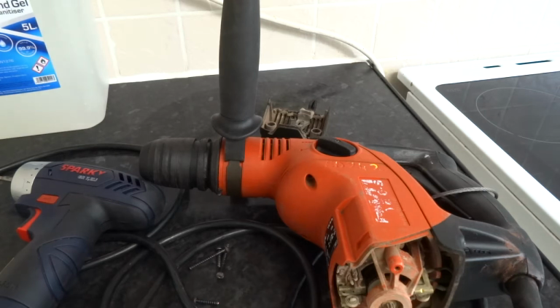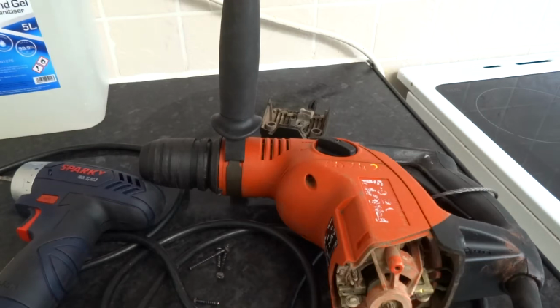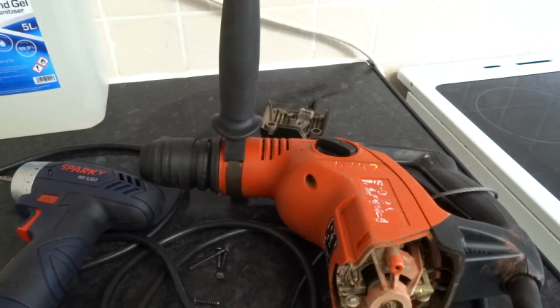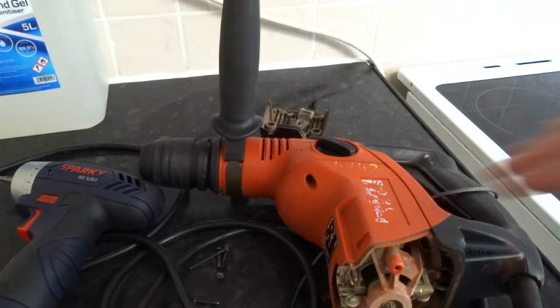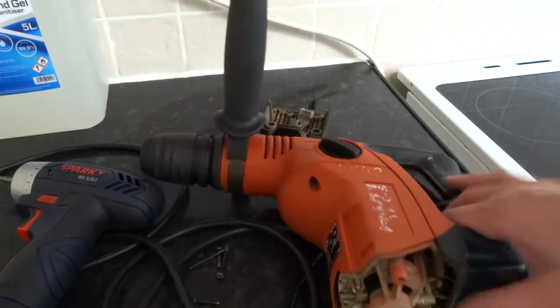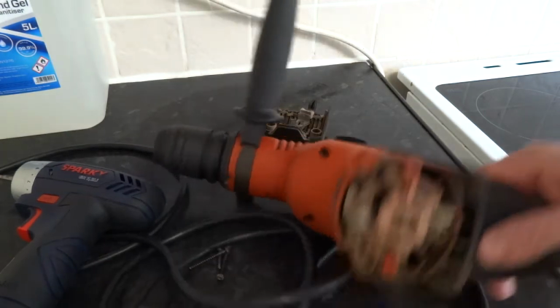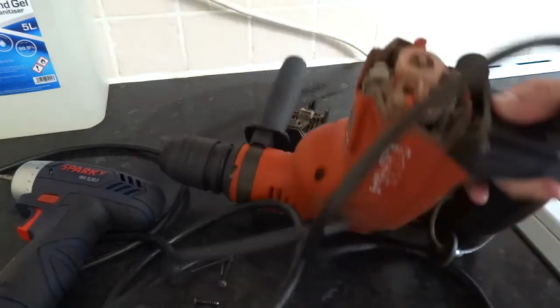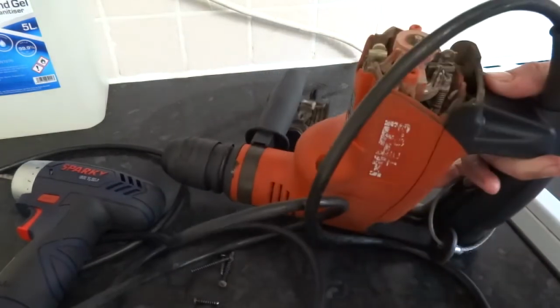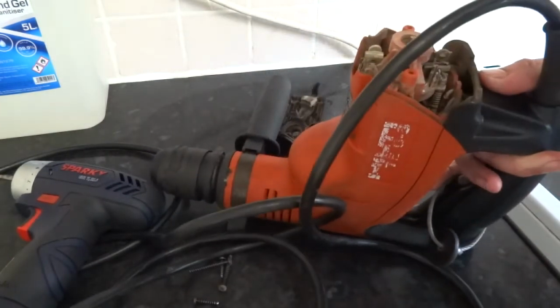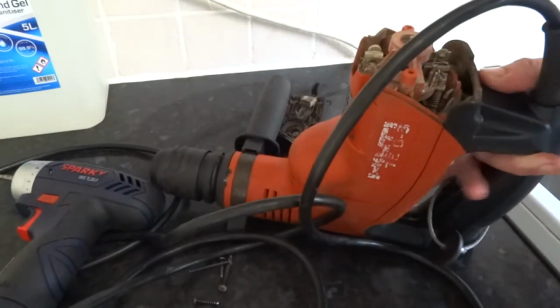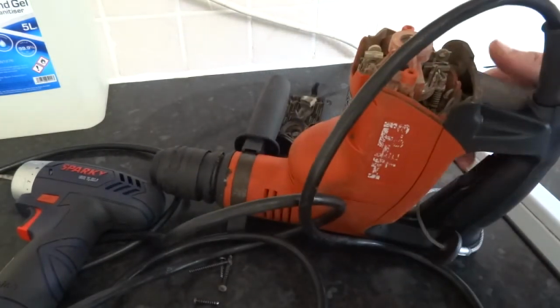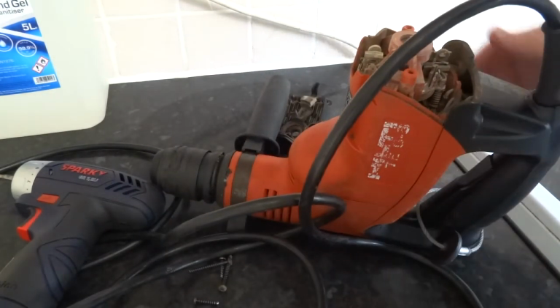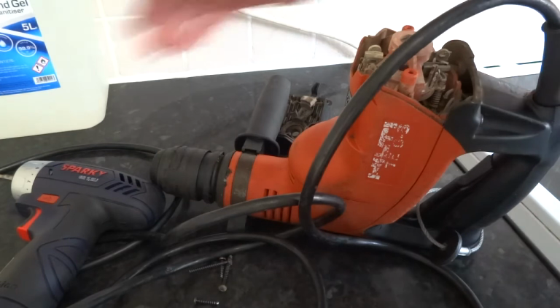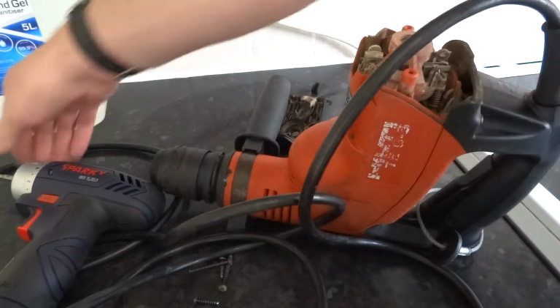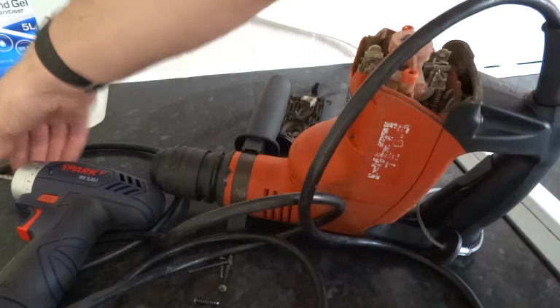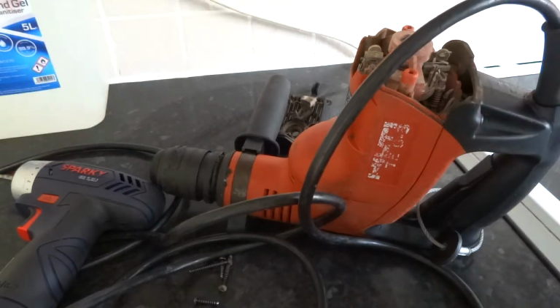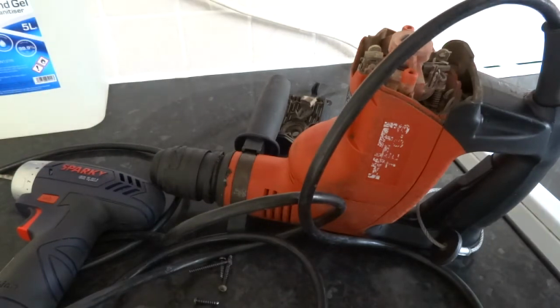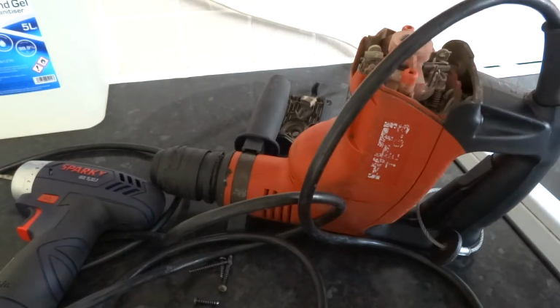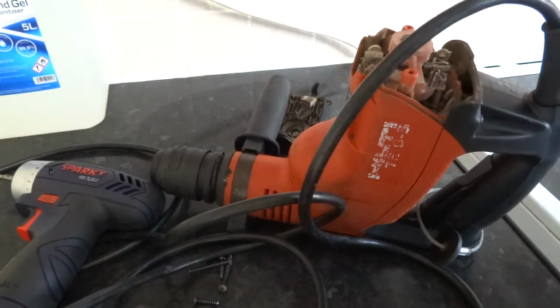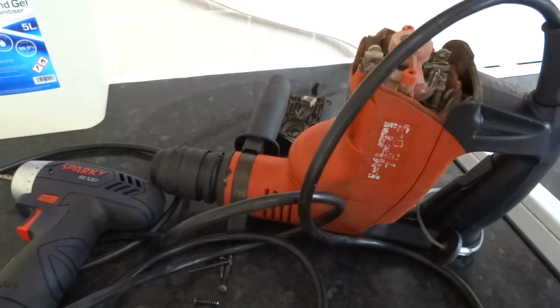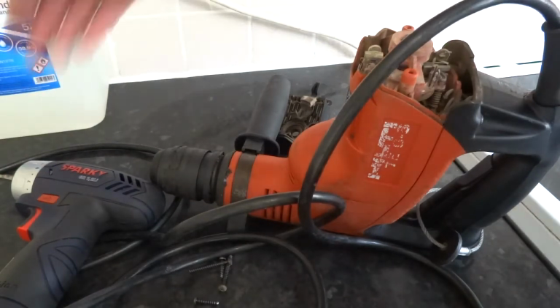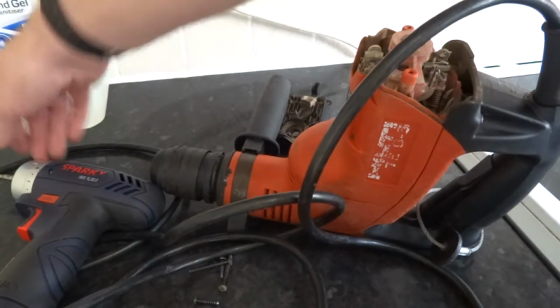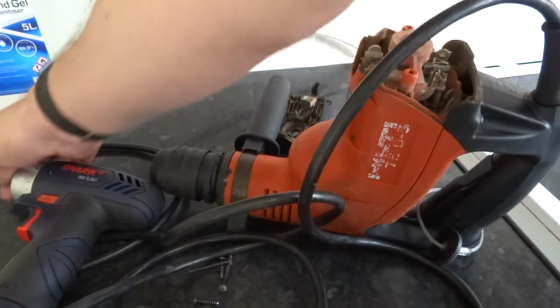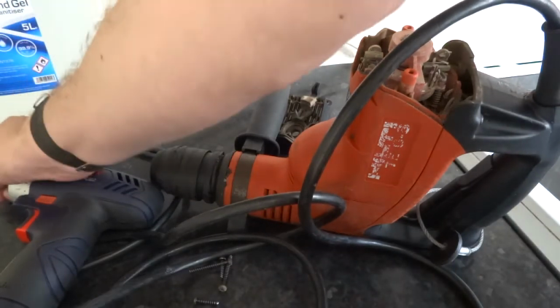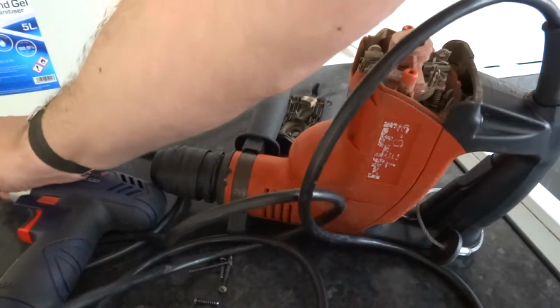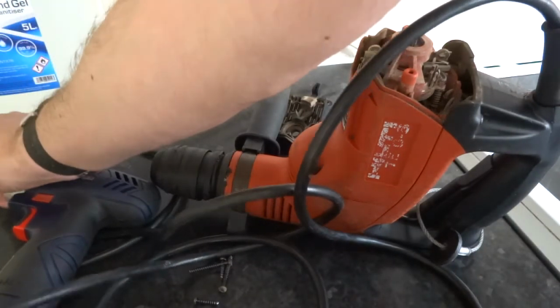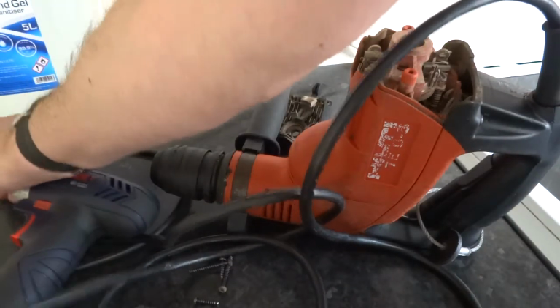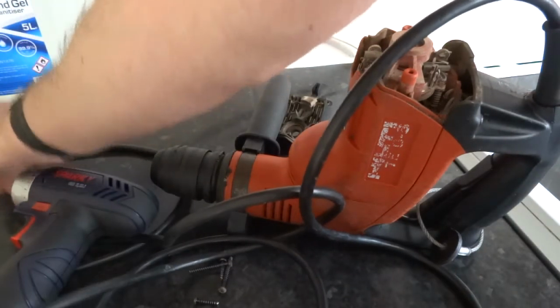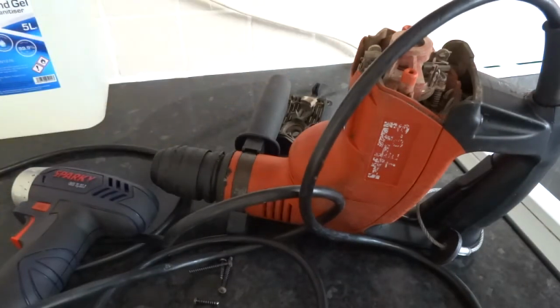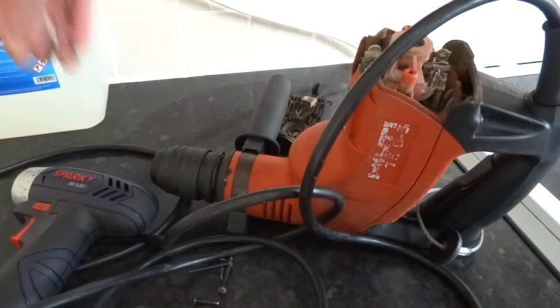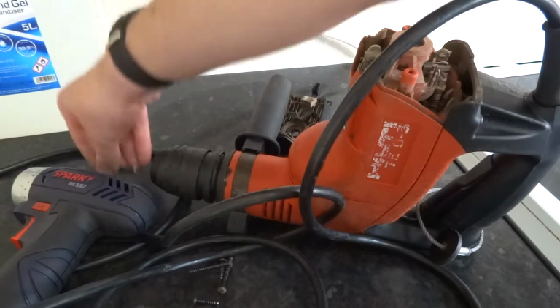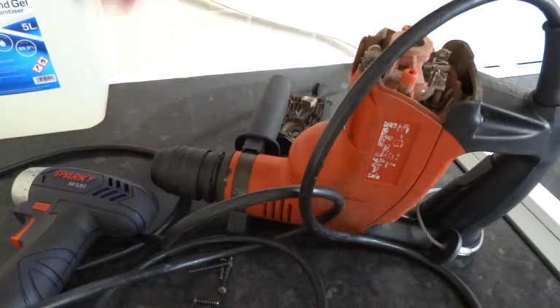I'll just show you how to do it — probably better with screws, but I'll just use this bit.